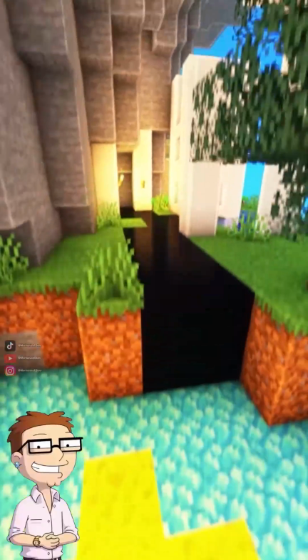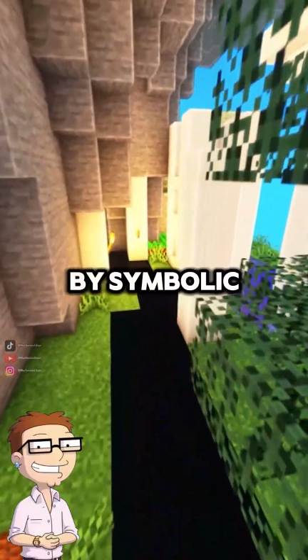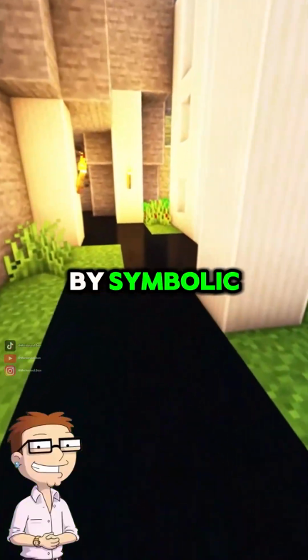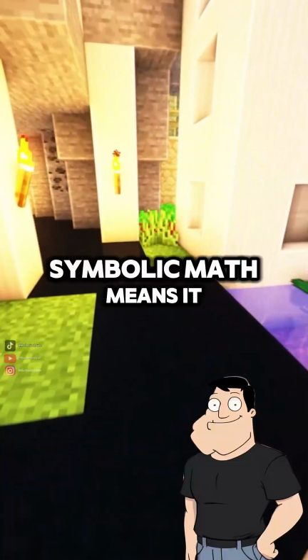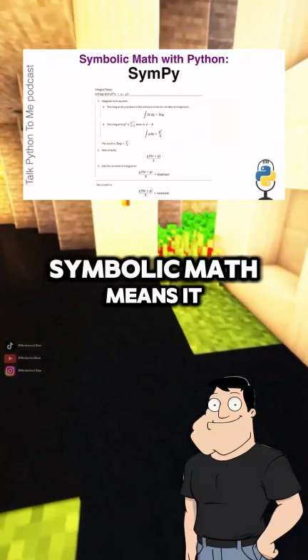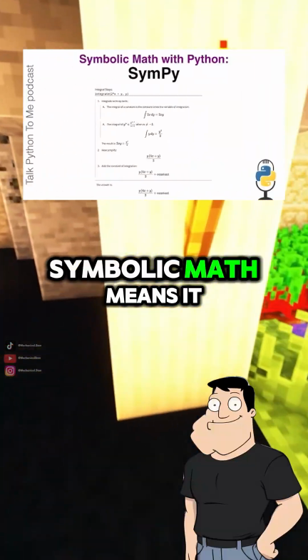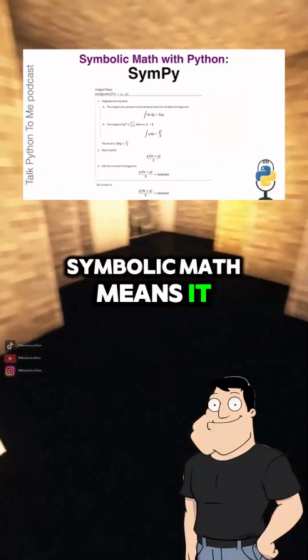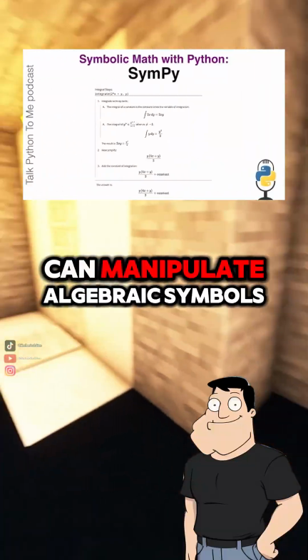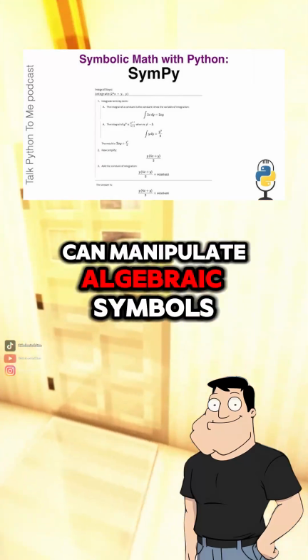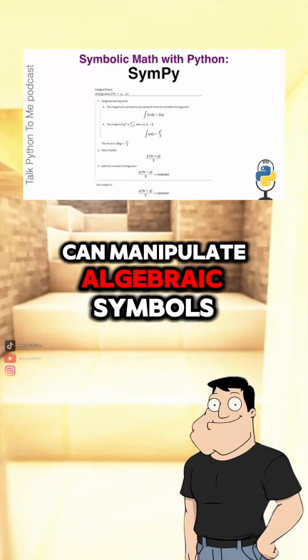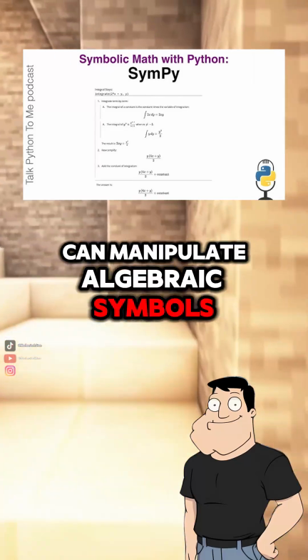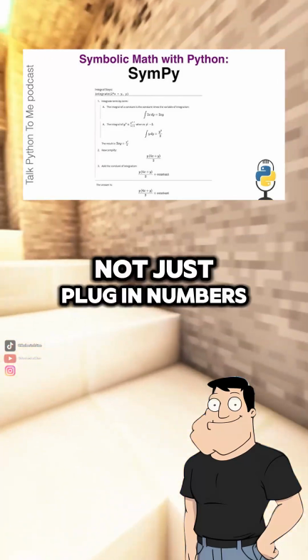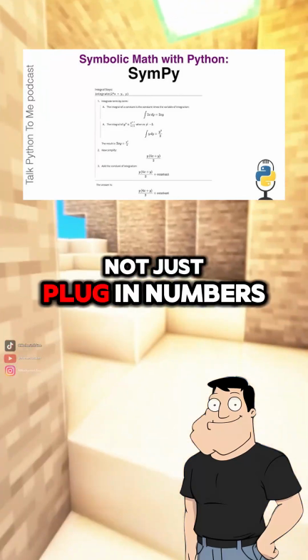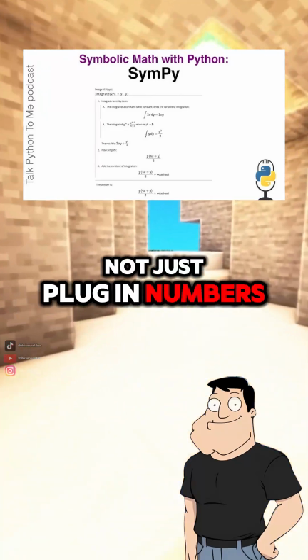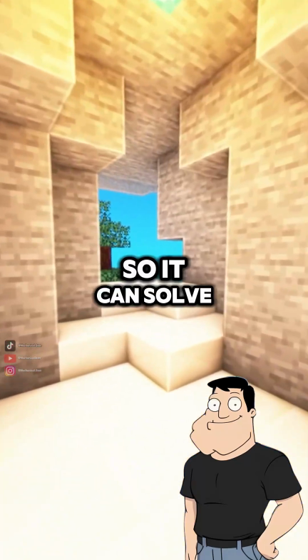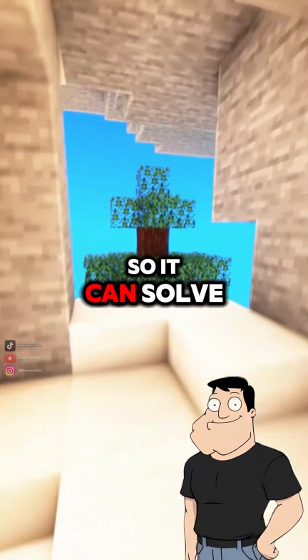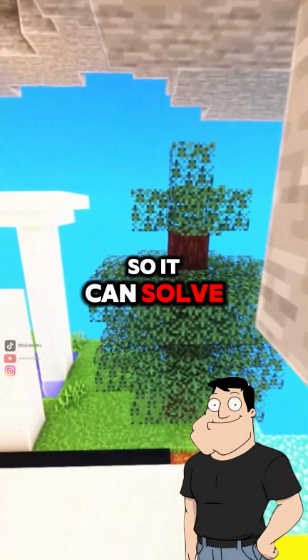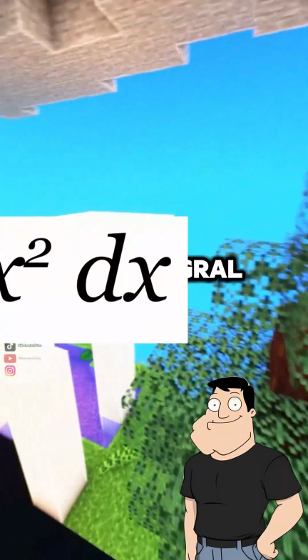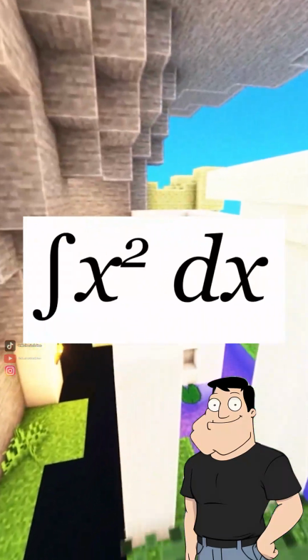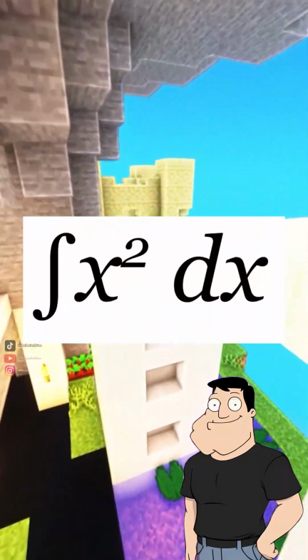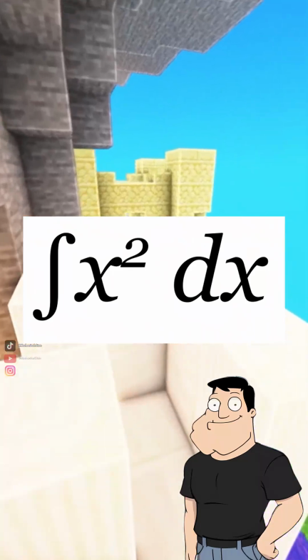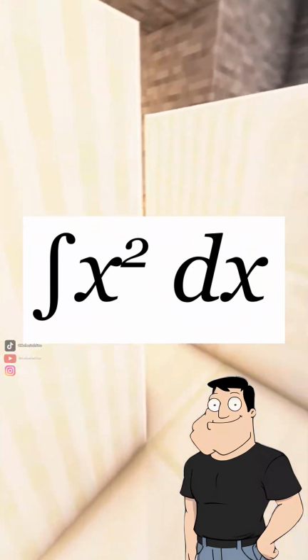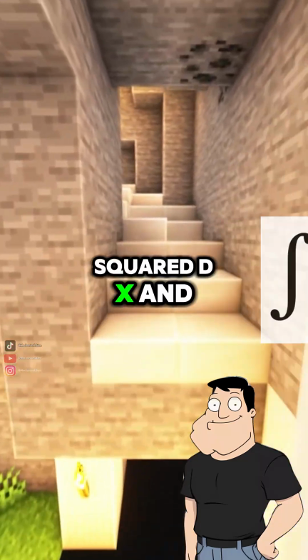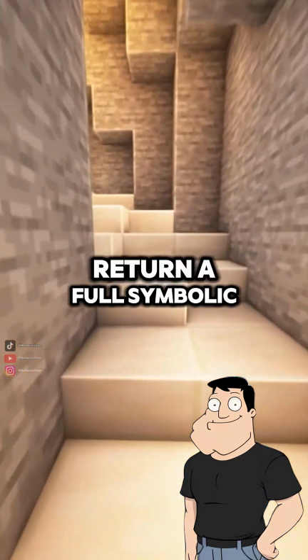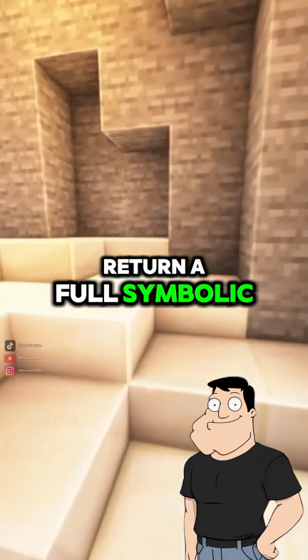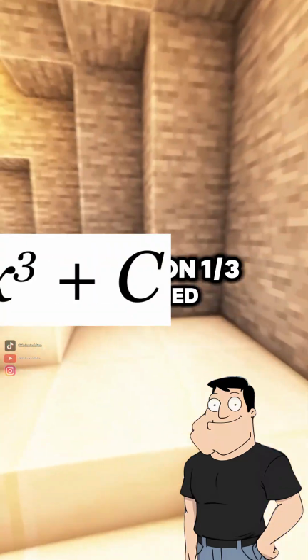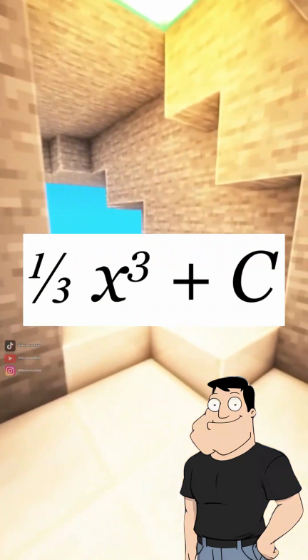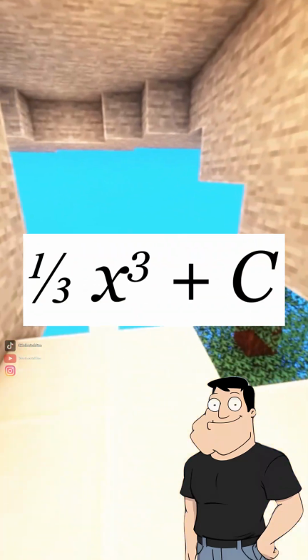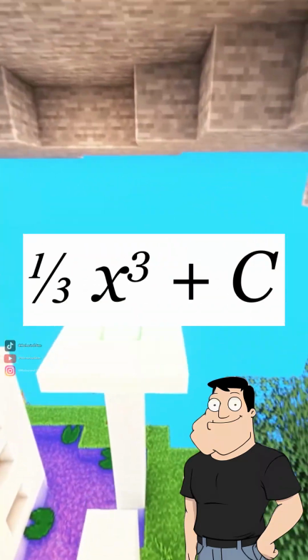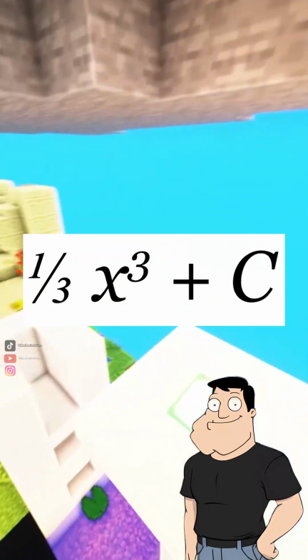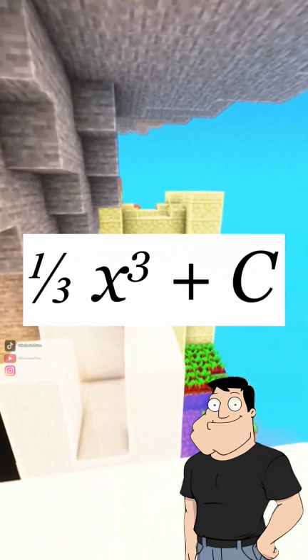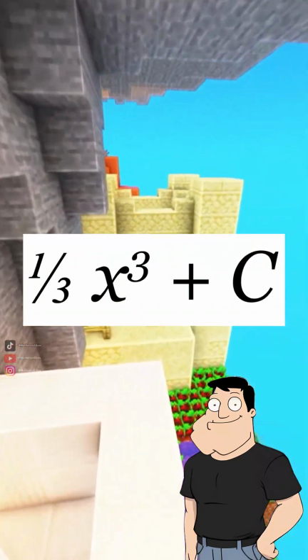What do you mean by symbolic? Symbolic math means it can manipulate algebraic symbols, not just plug in numbers. So it can solve the integral of x squared dx and return a full symbolic solution — one-third x cubed plus C.